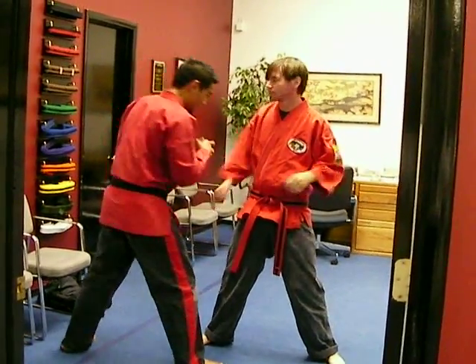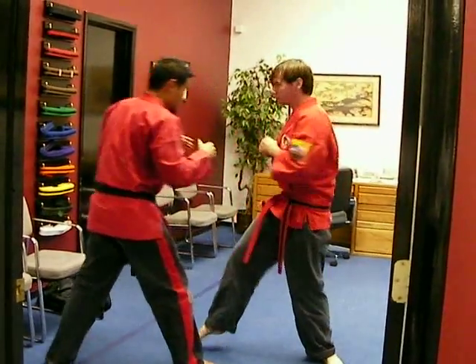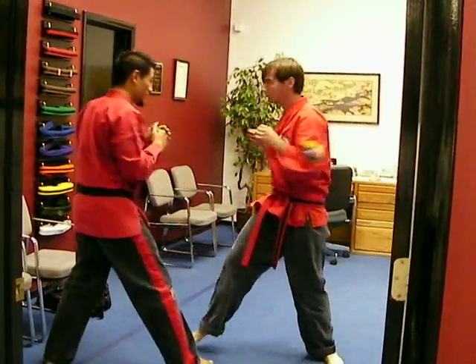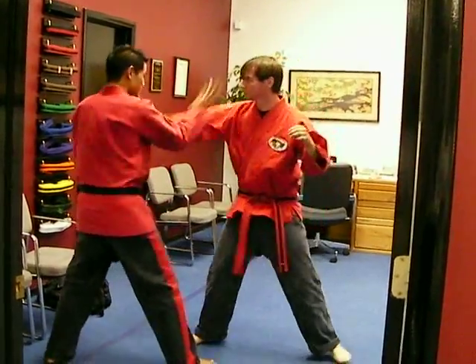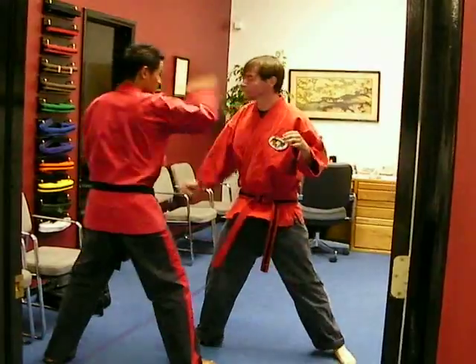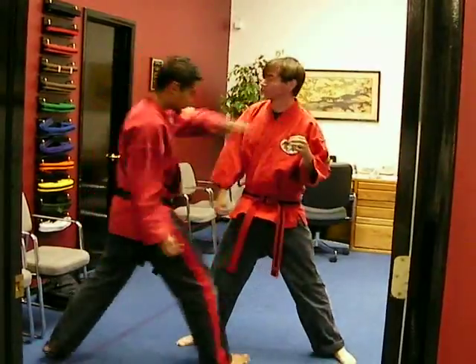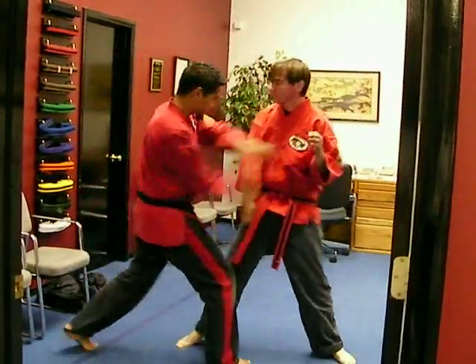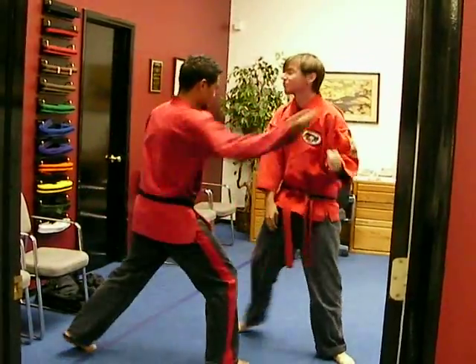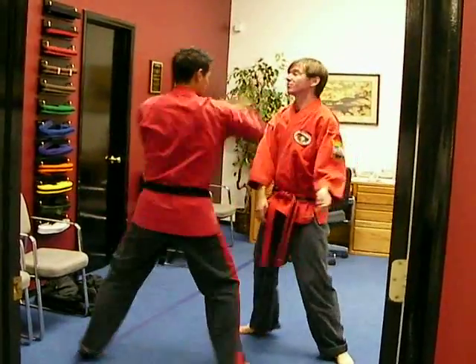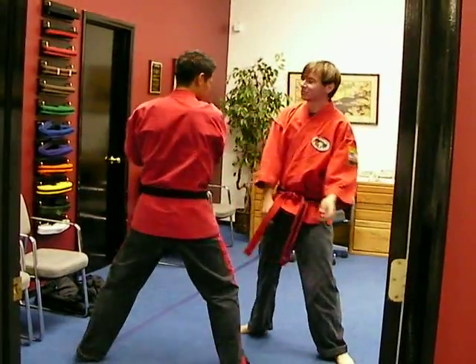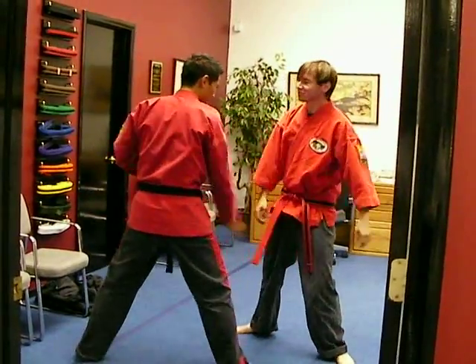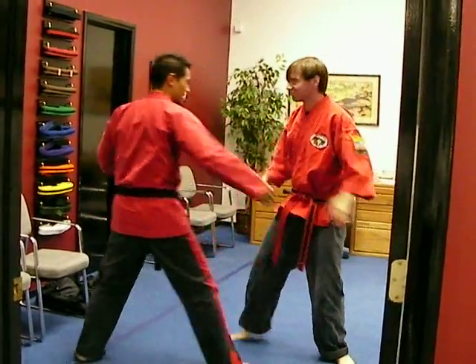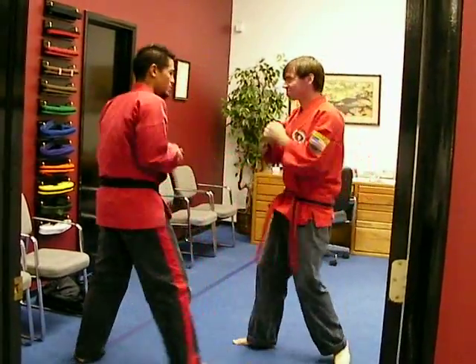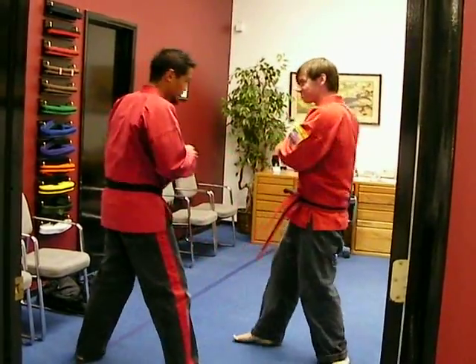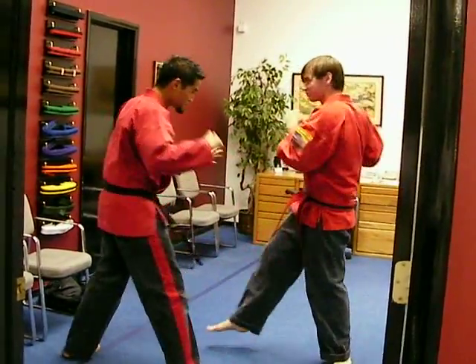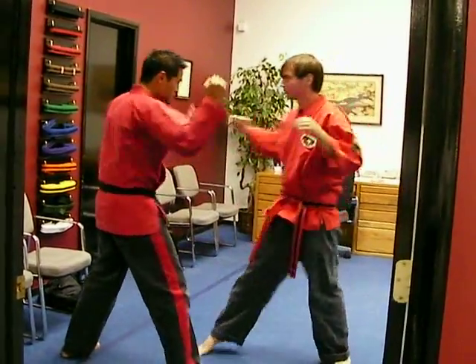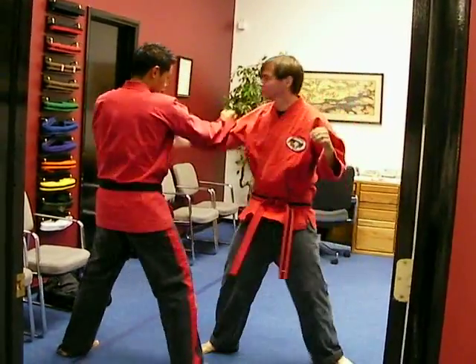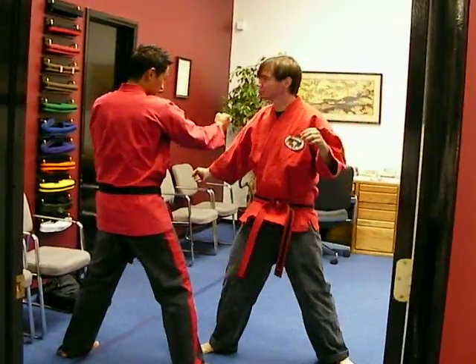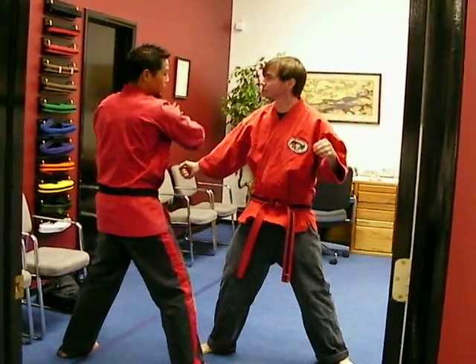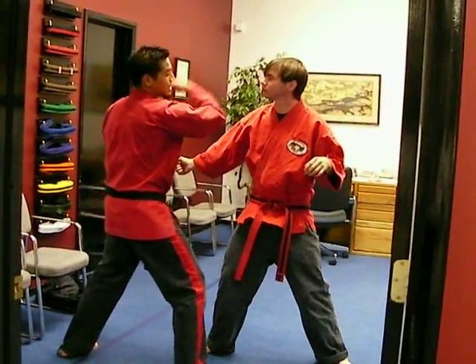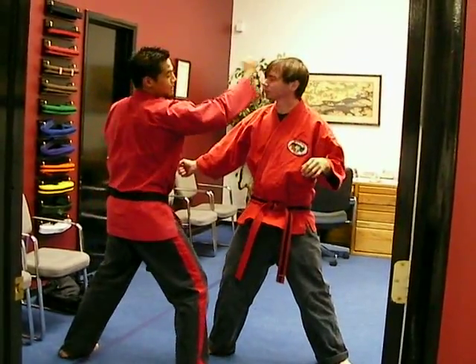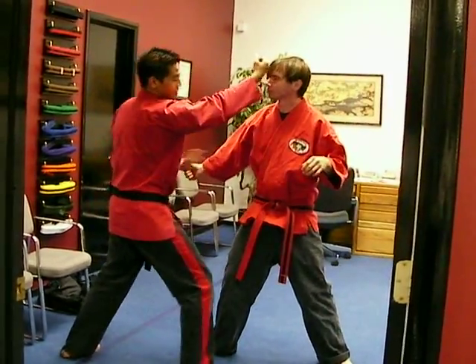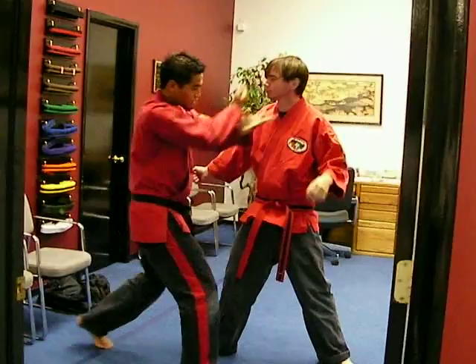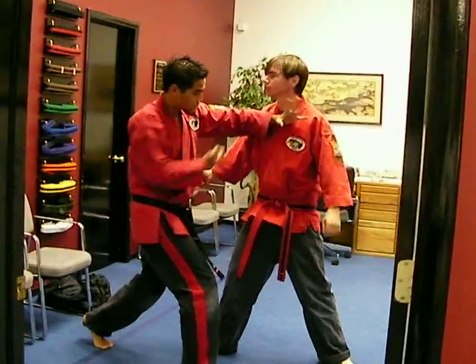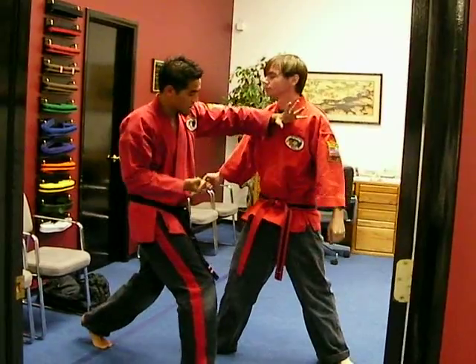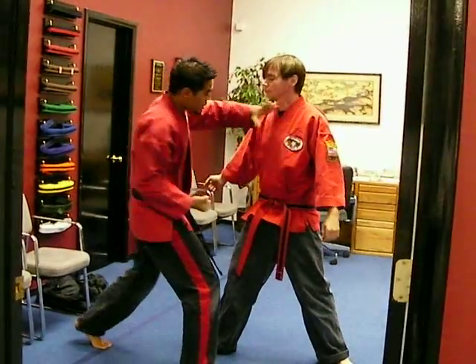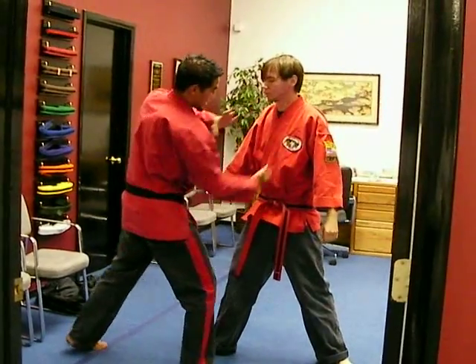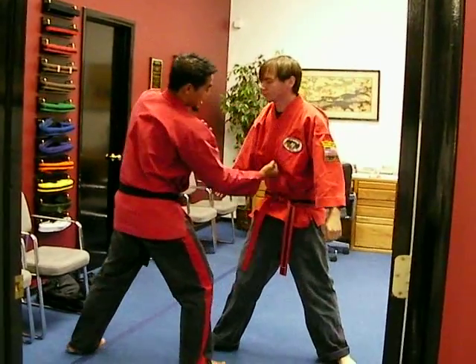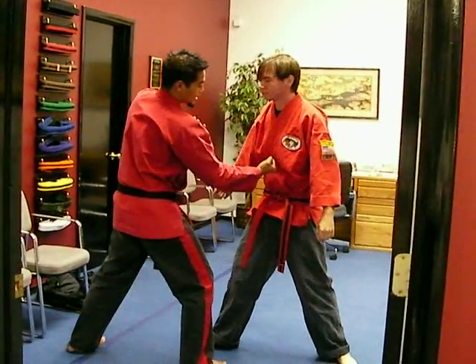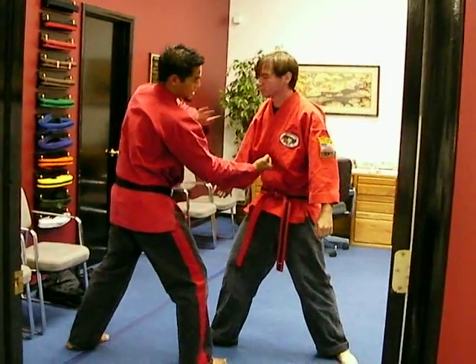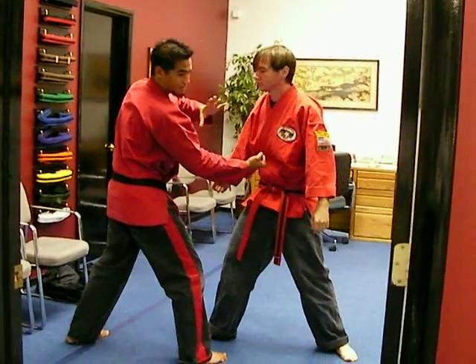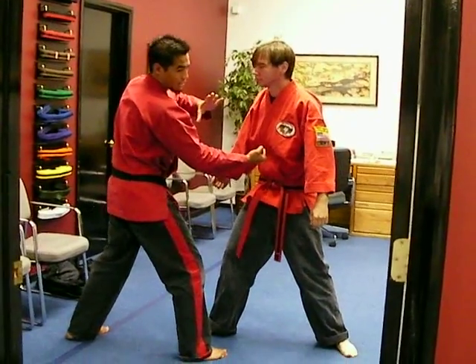One more time — pass, other punch. Two, two punch, over block, back knuckle, chudo, right uppercut — just a little more long.